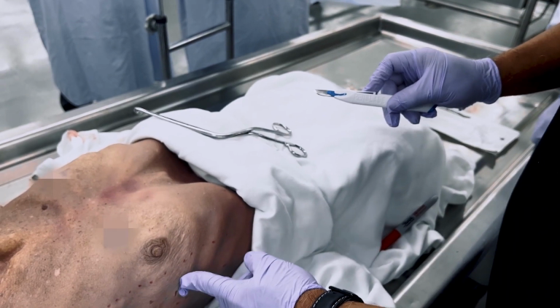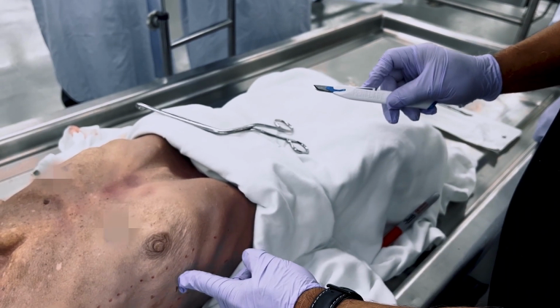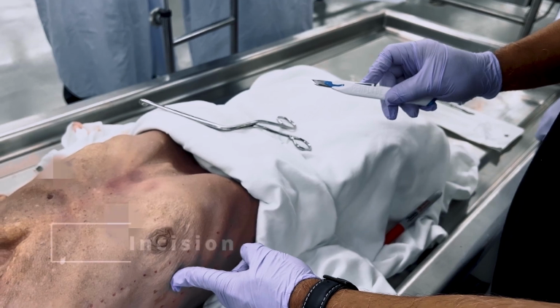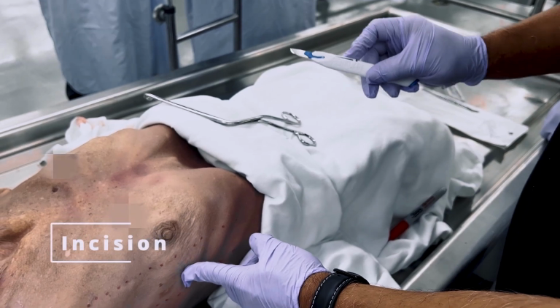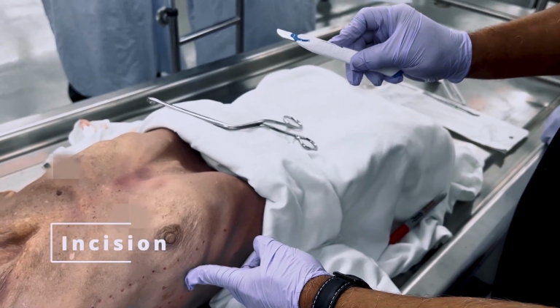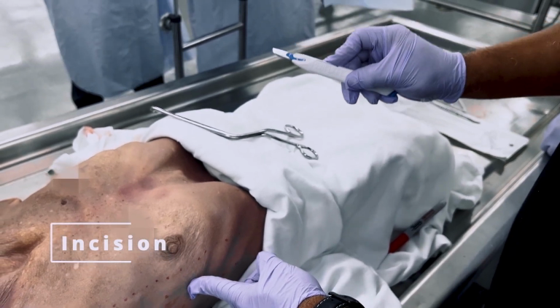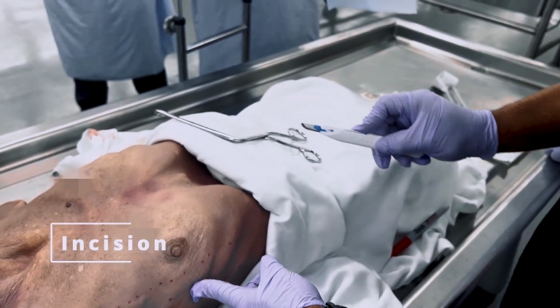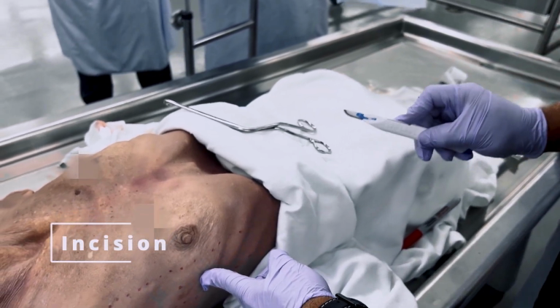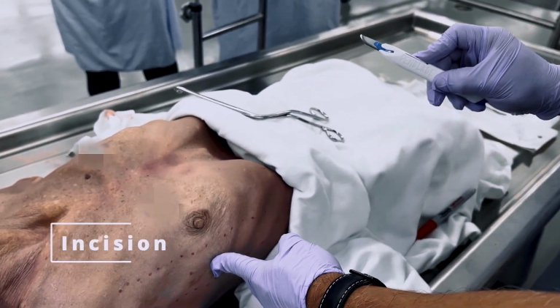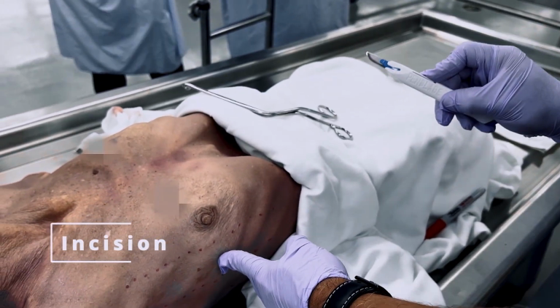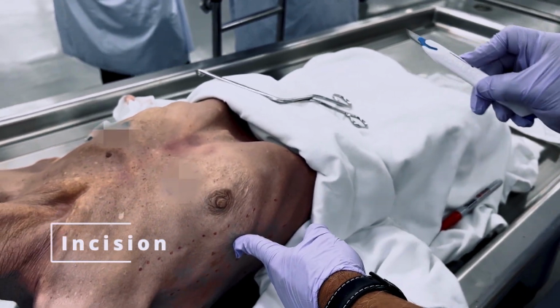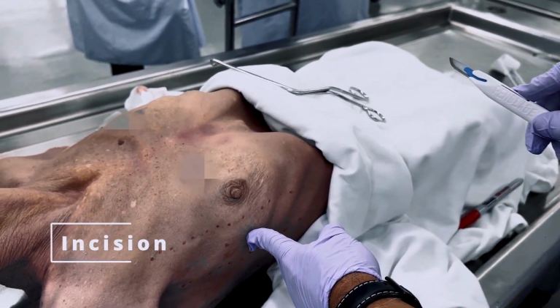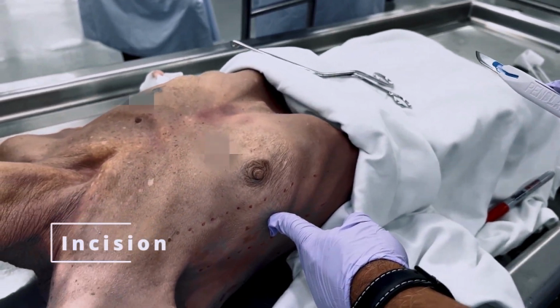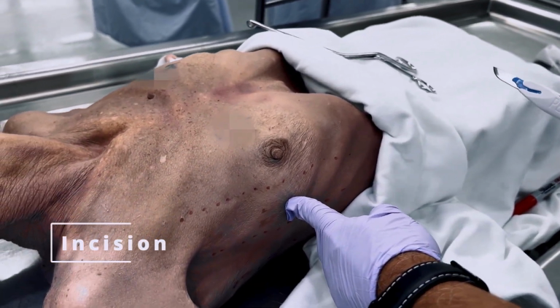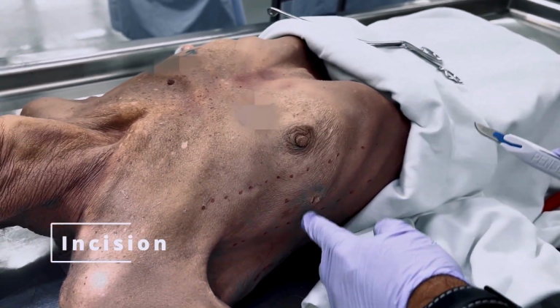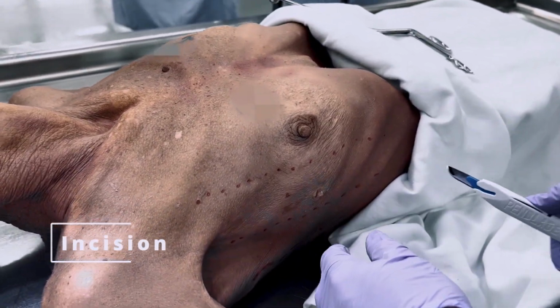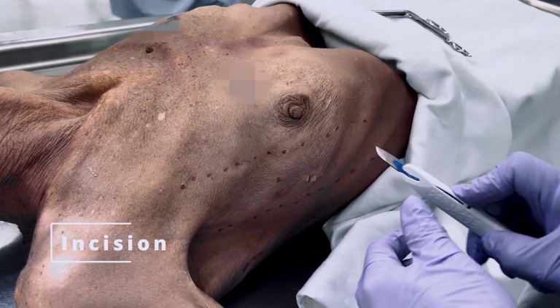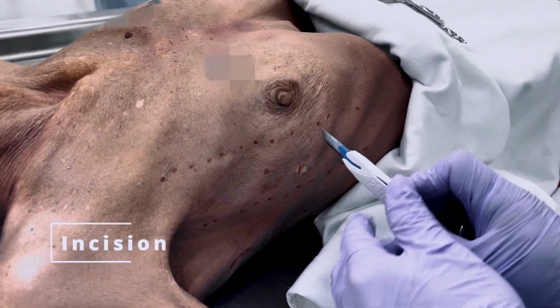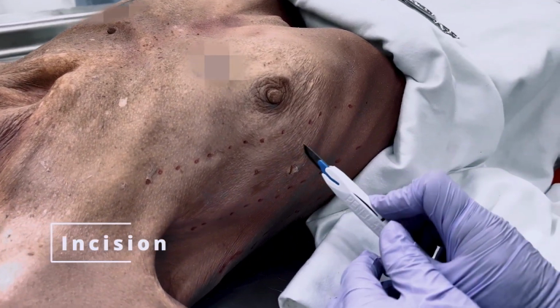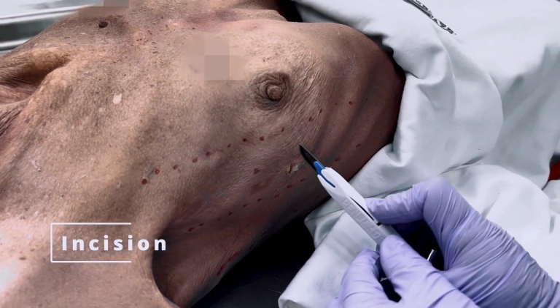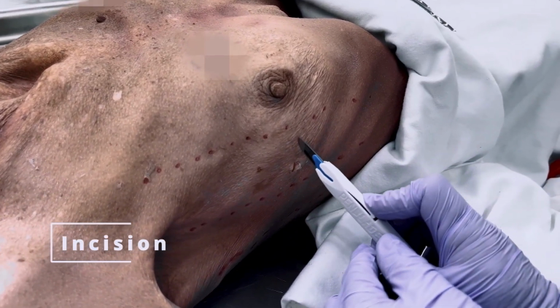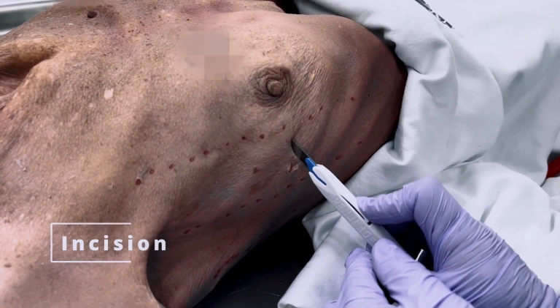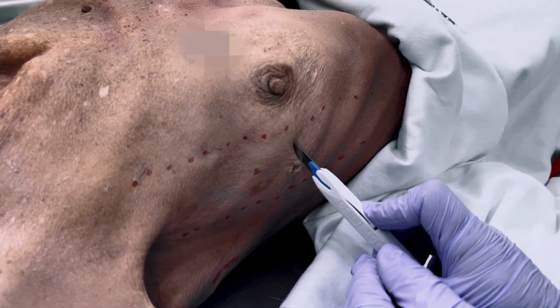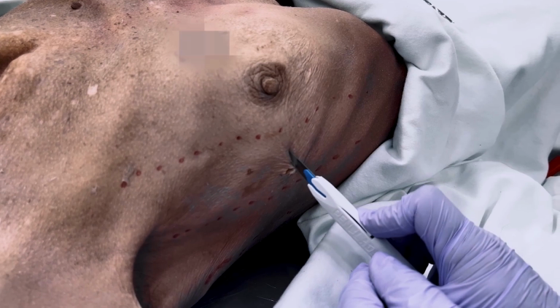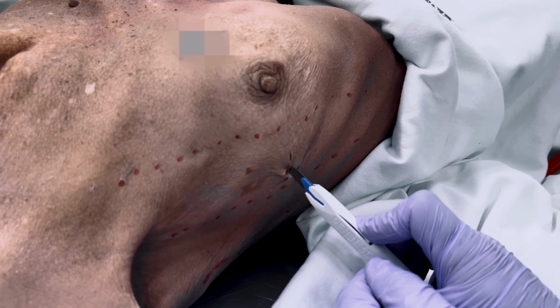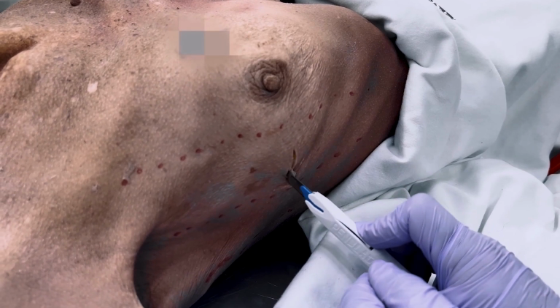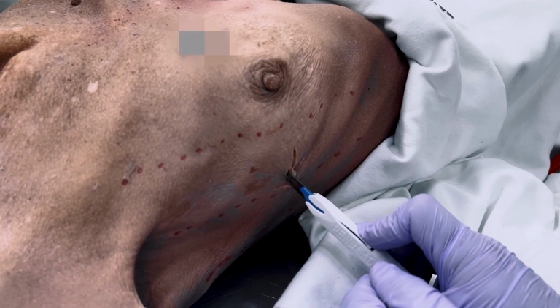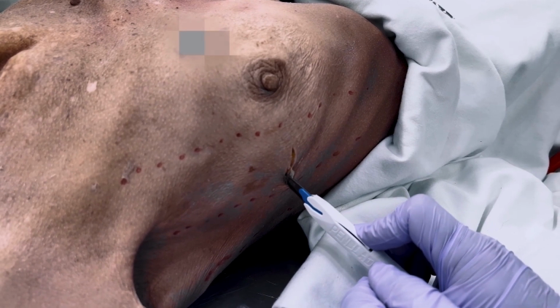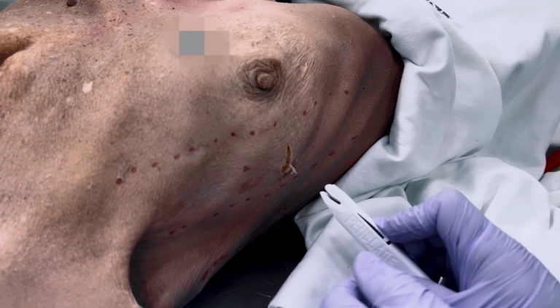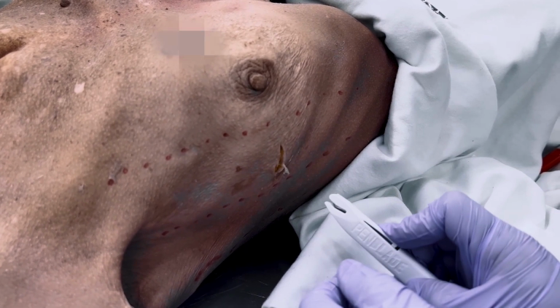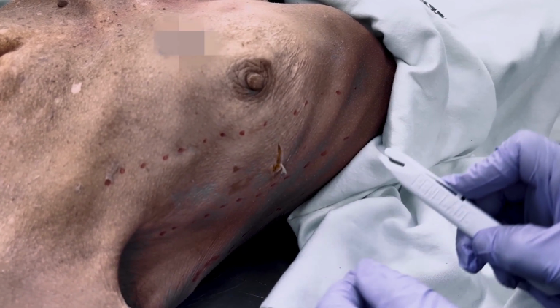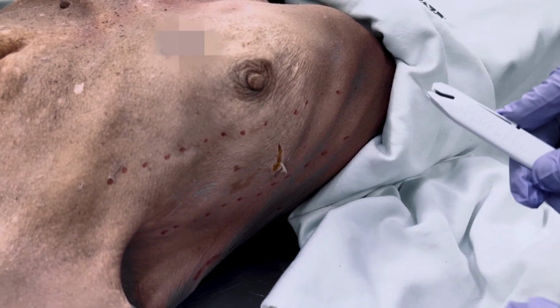Using the number 10 scalpel, make a 1 to 2 inch transverse incision through the skin and subcutaneous tissue, using the middle of the rib like a cutting board.